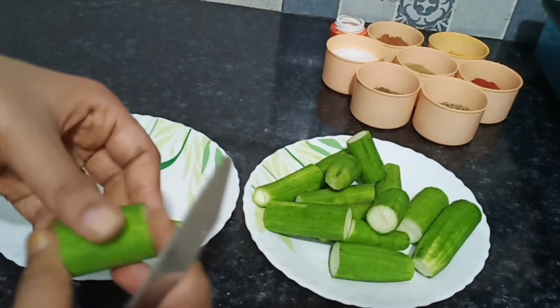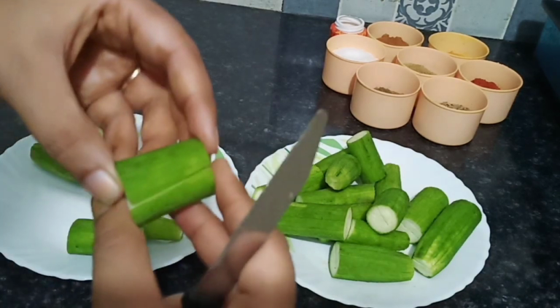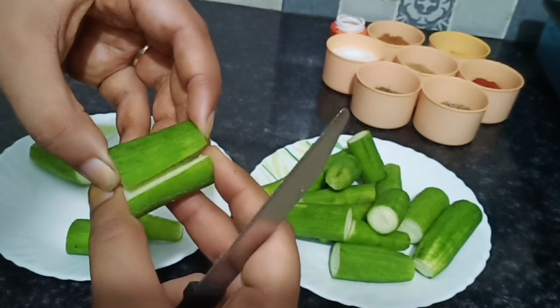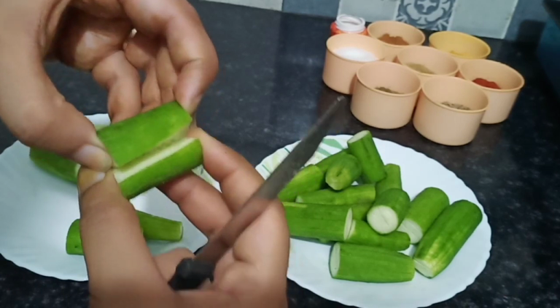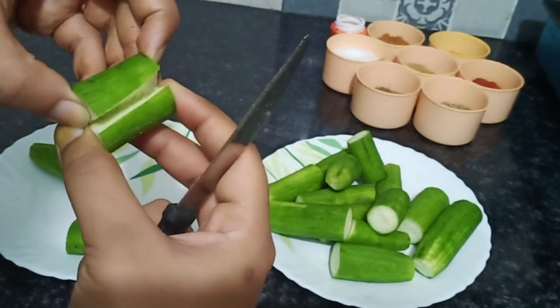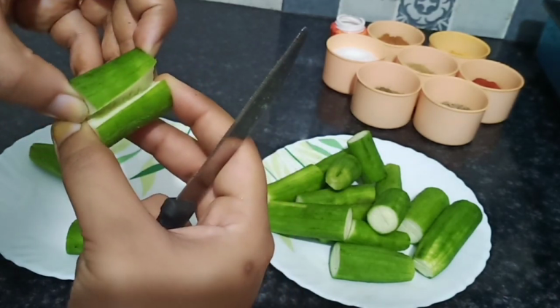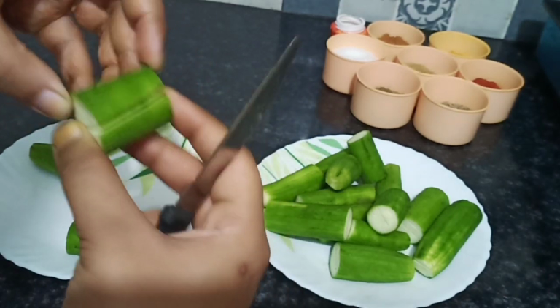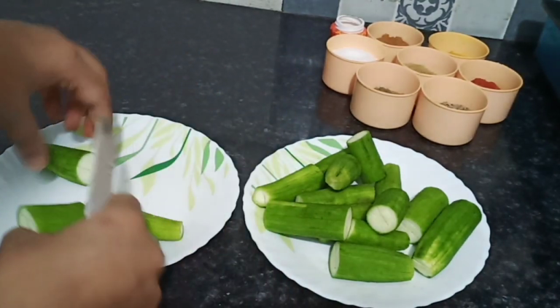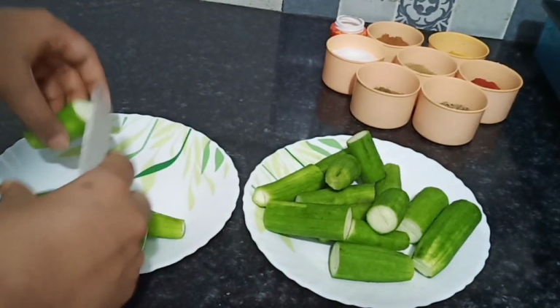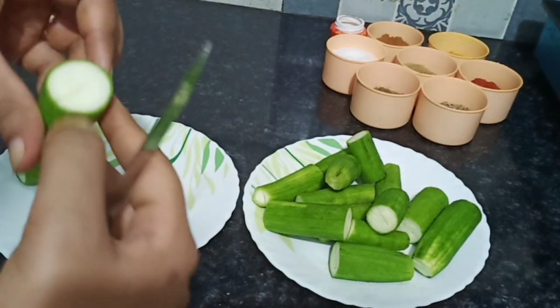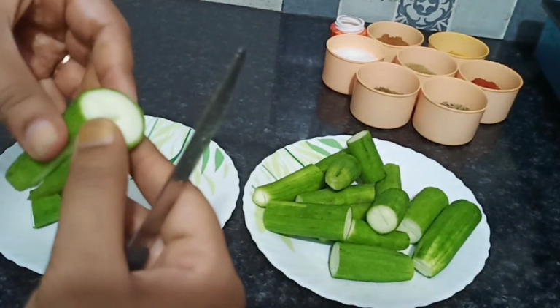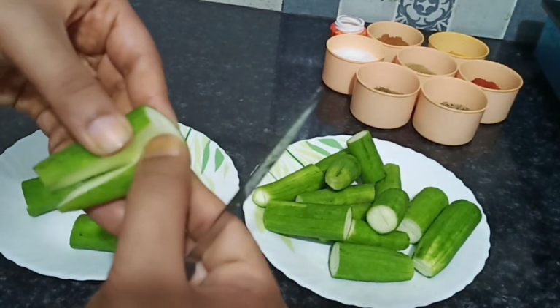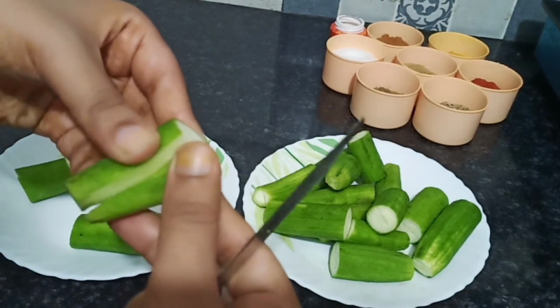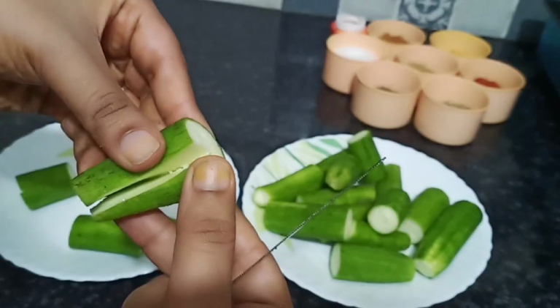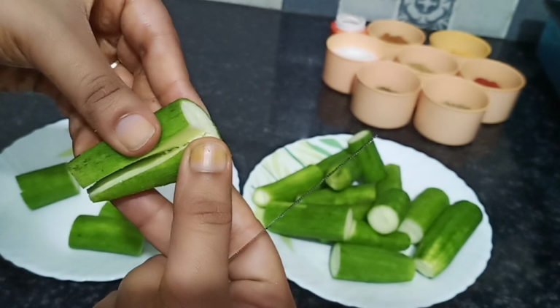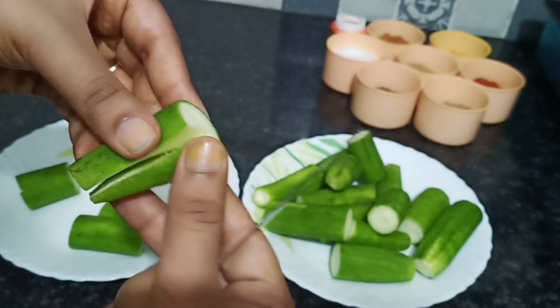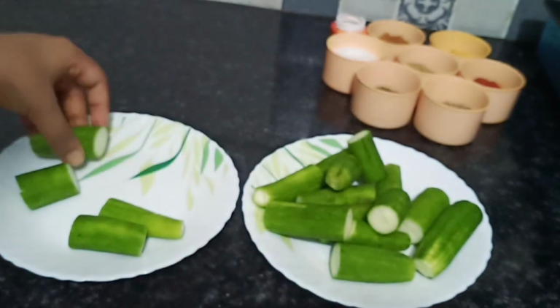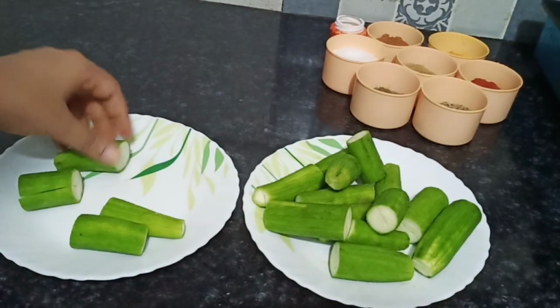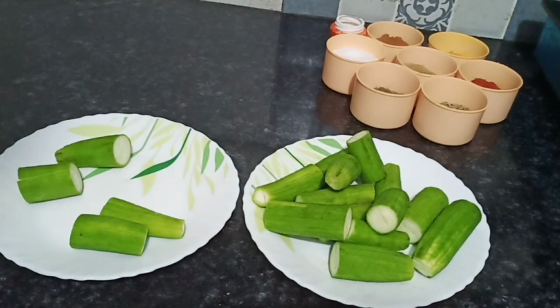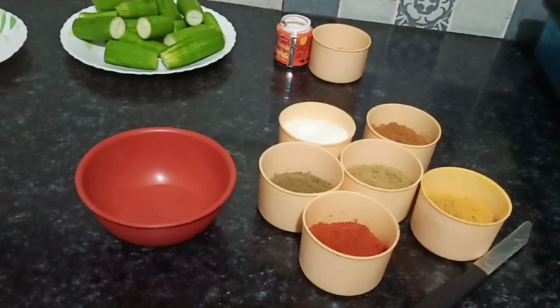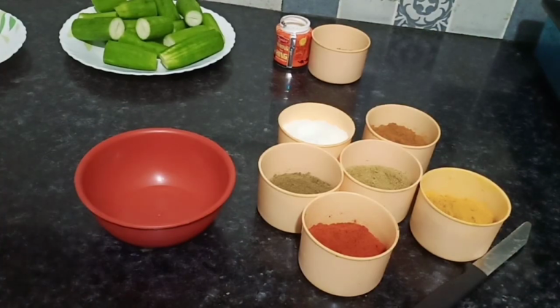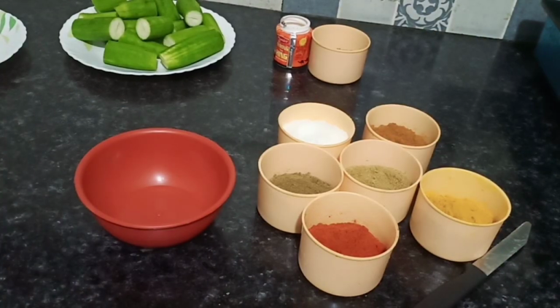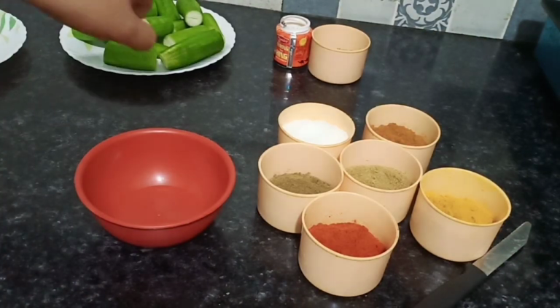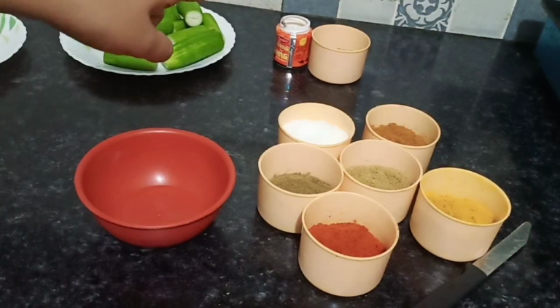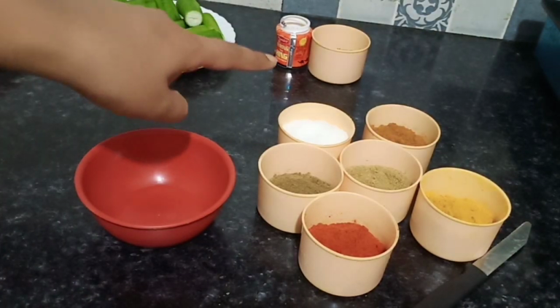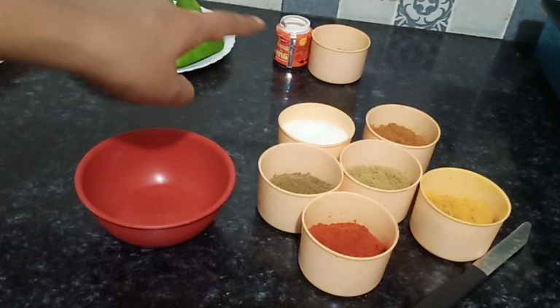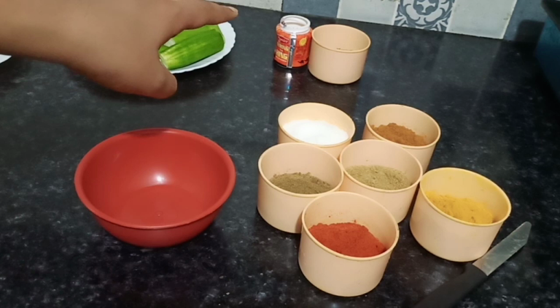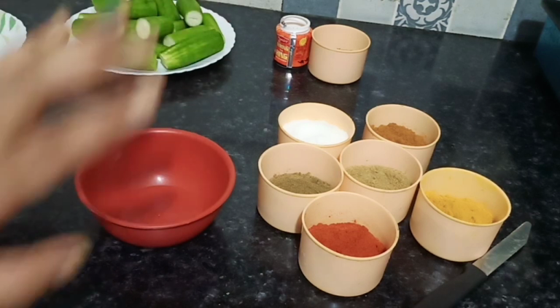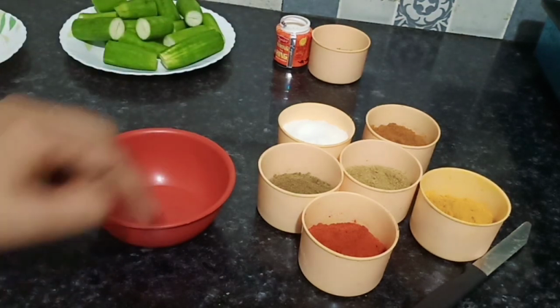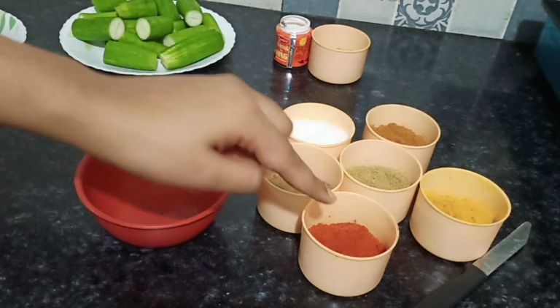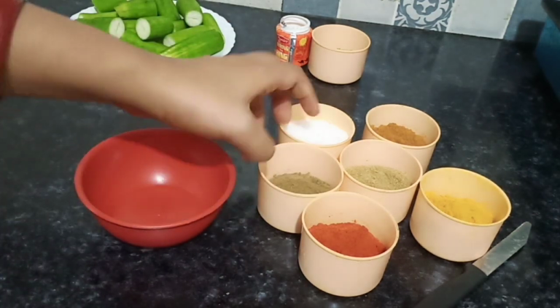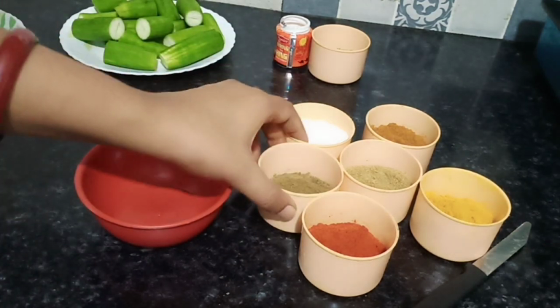We will make masala from the mixture and fill the mixture of masala inside the vegetable. Once we add the ginger, we will use this later.